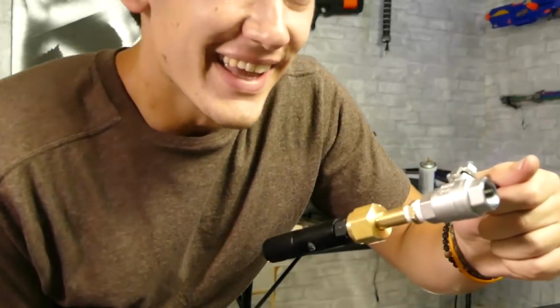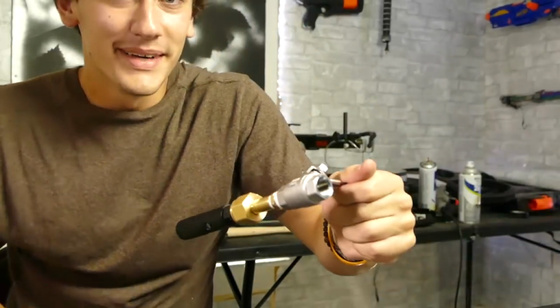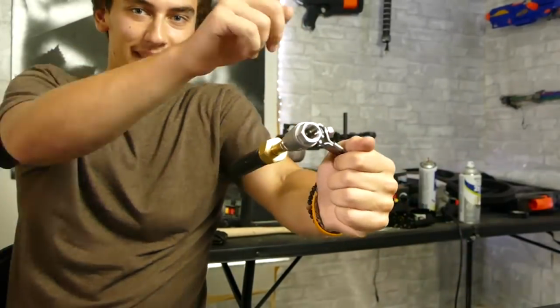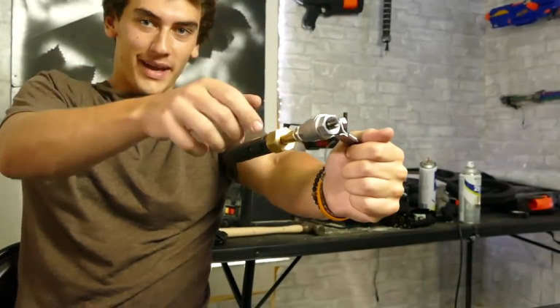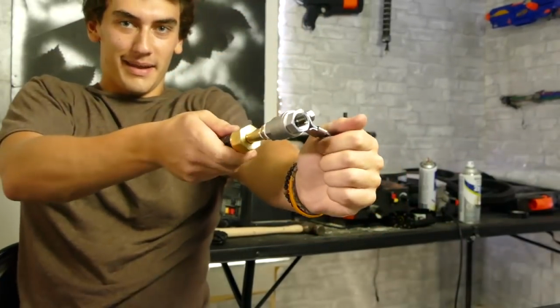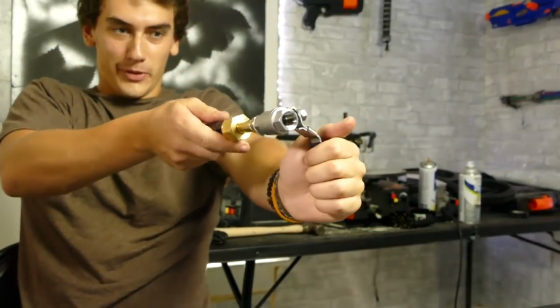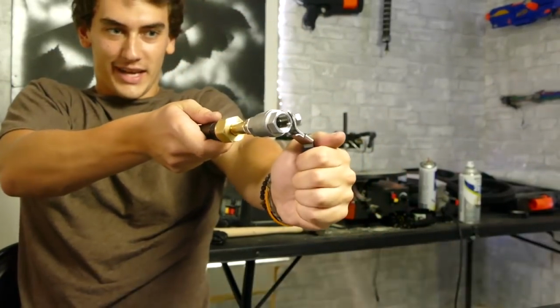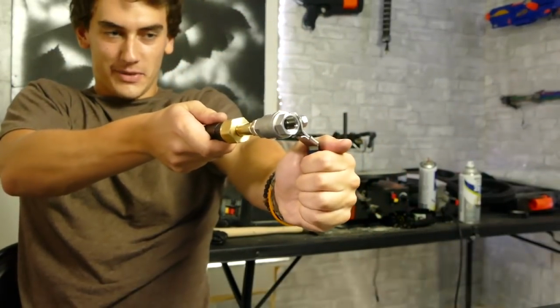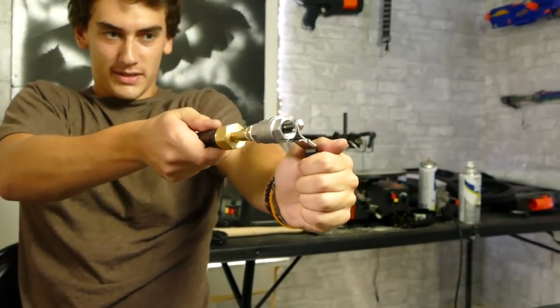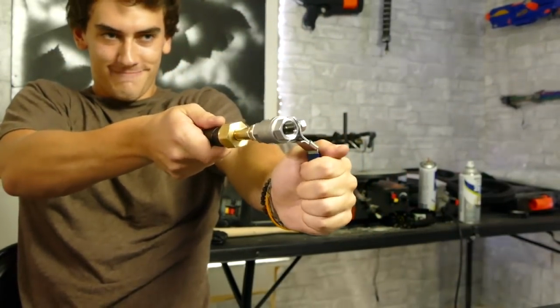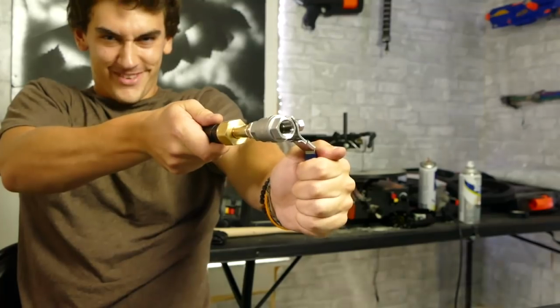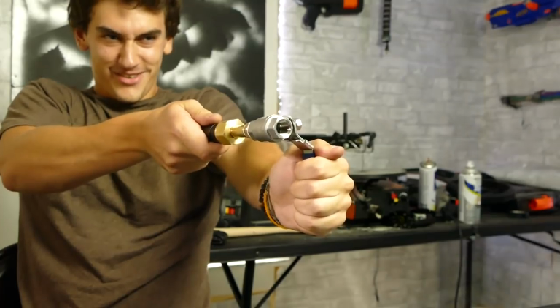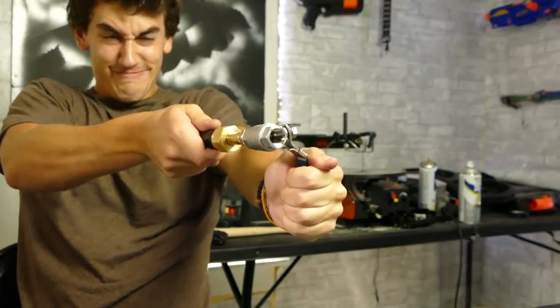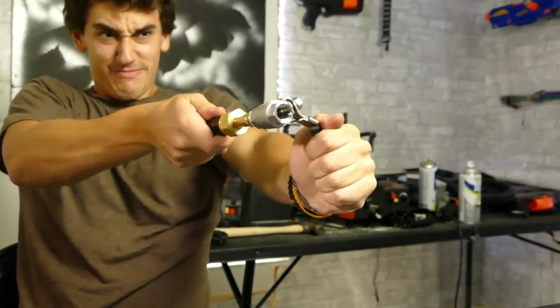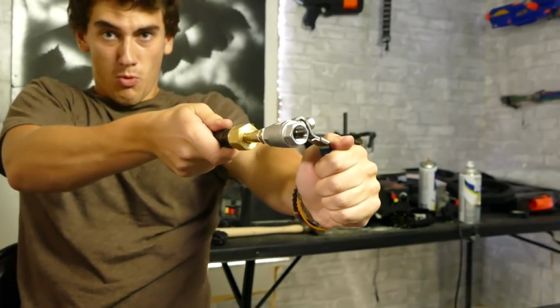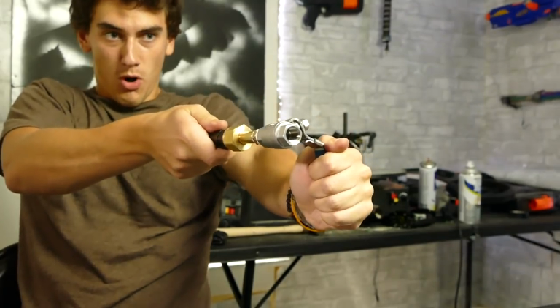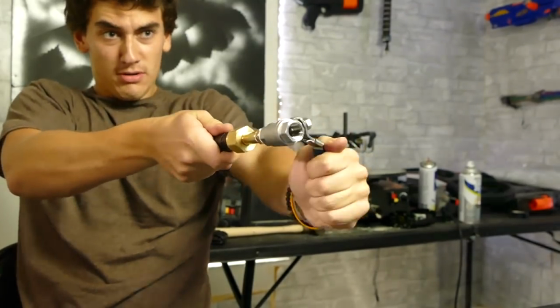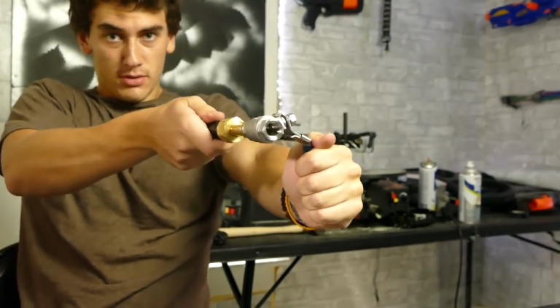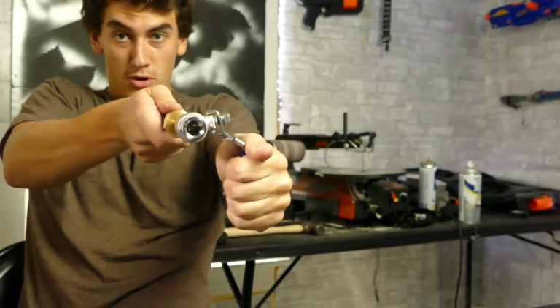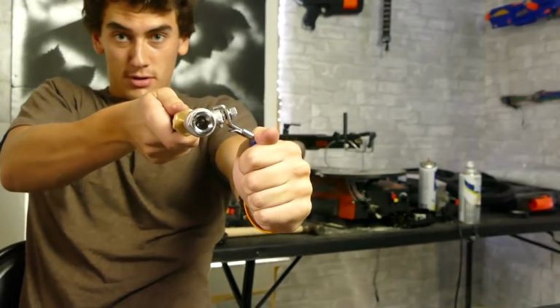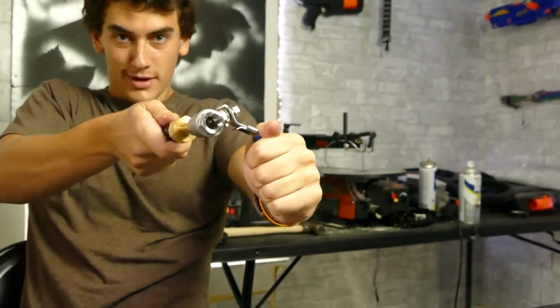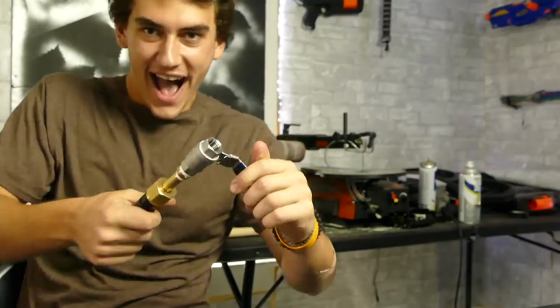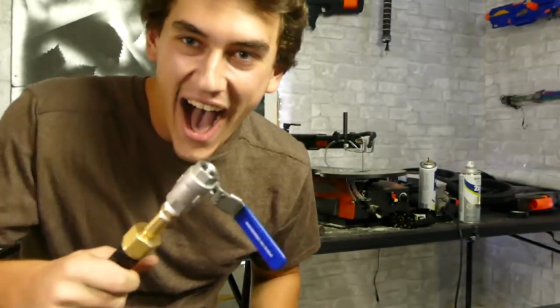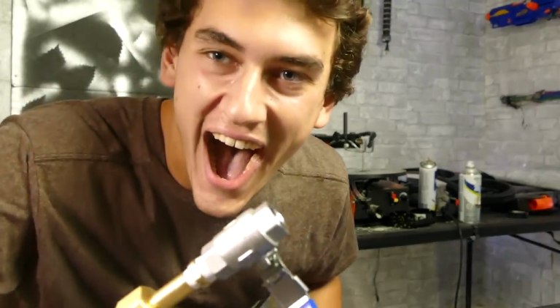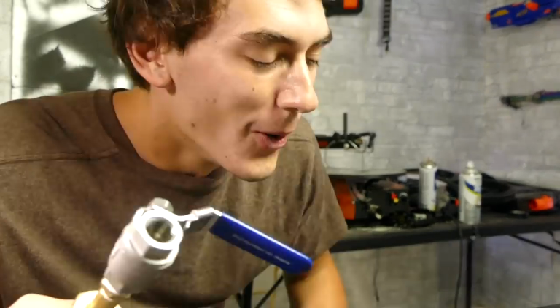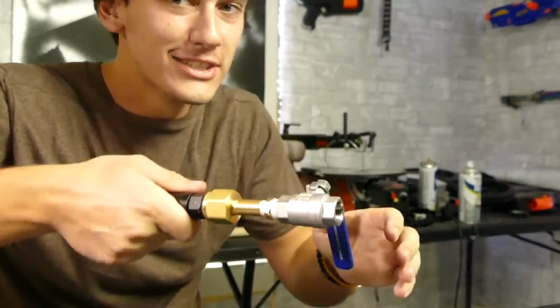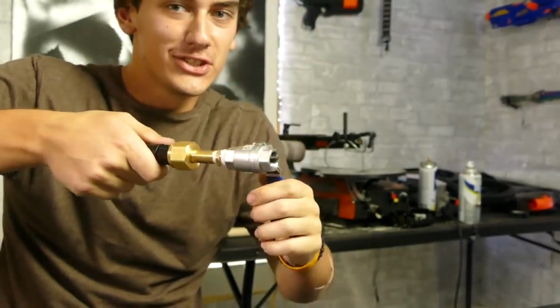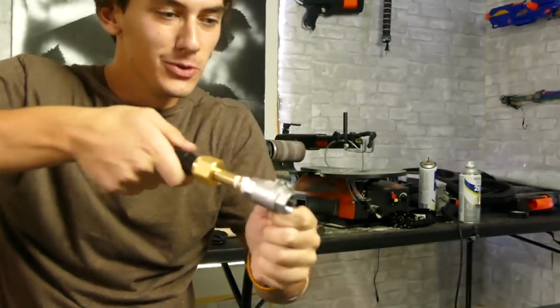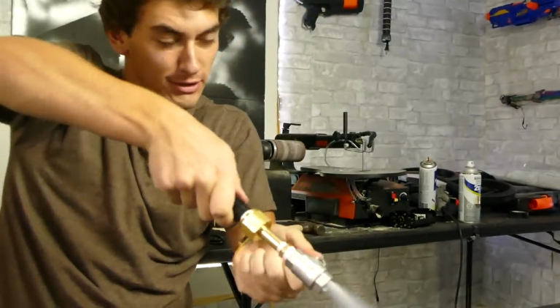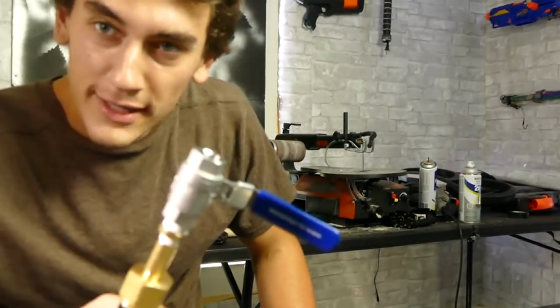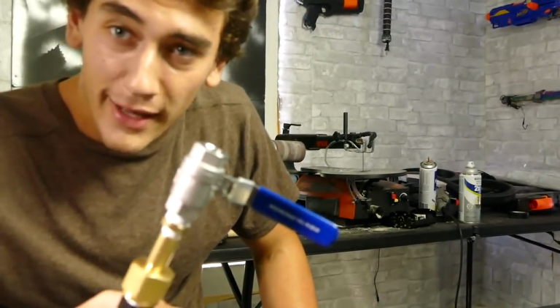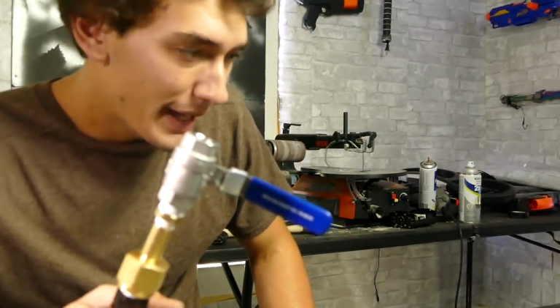I'm going to aim it that way, pull this thing and see what happens. Three, two, one. Whoa! Holy shoot. Not bad, not bad.